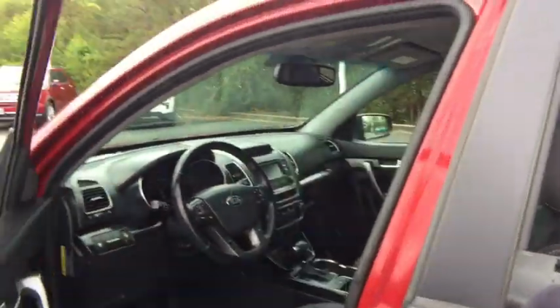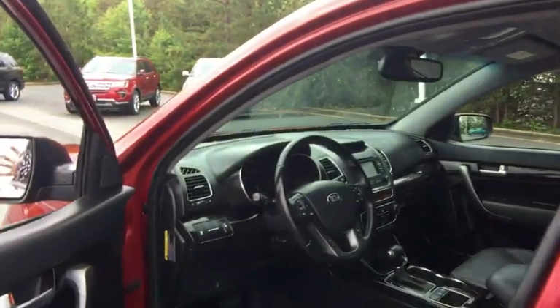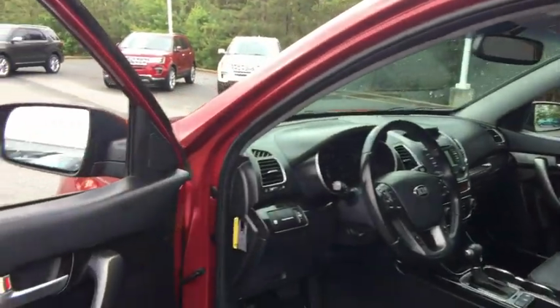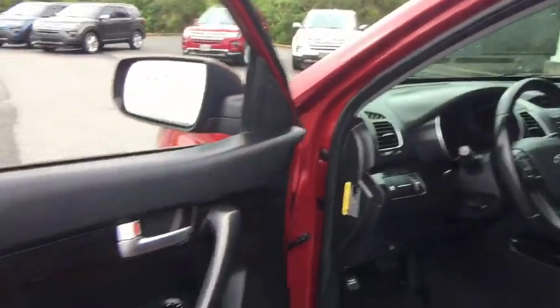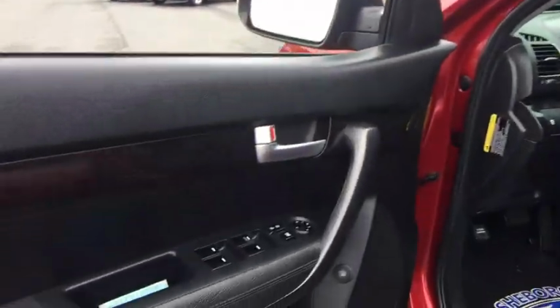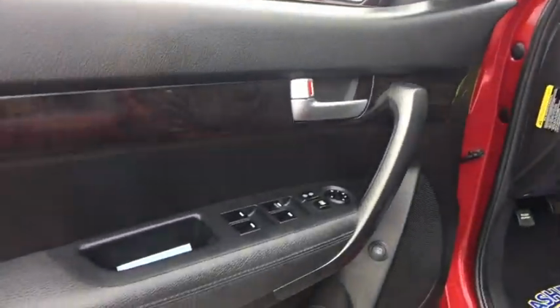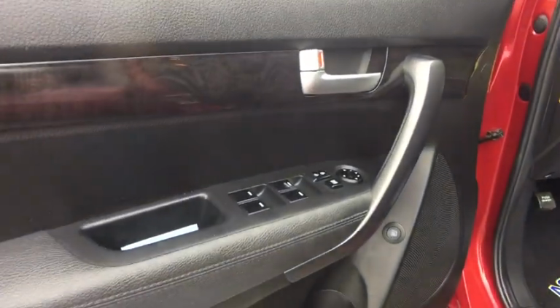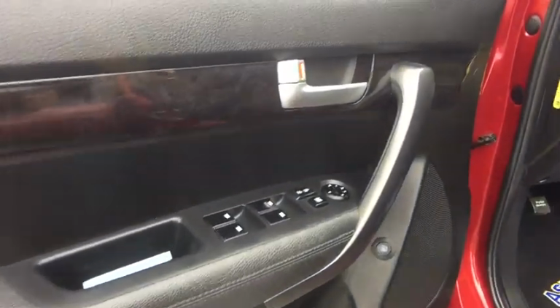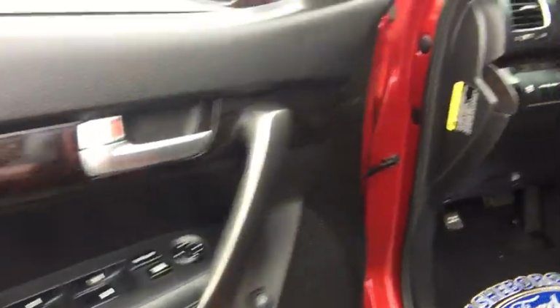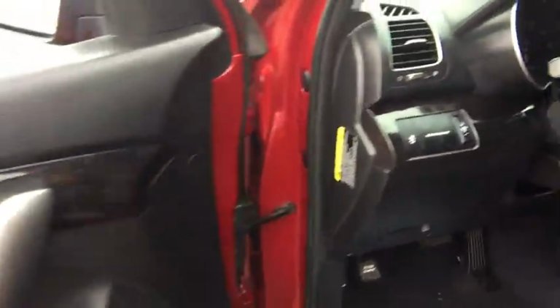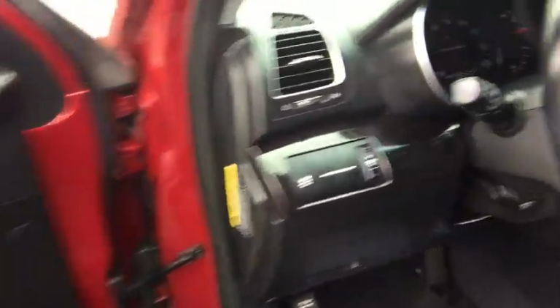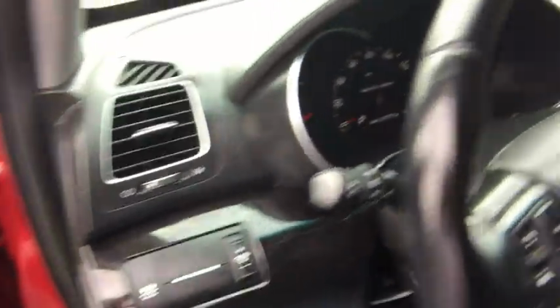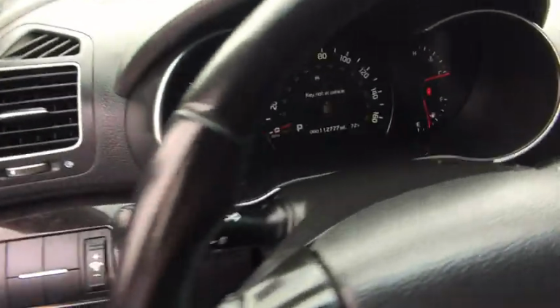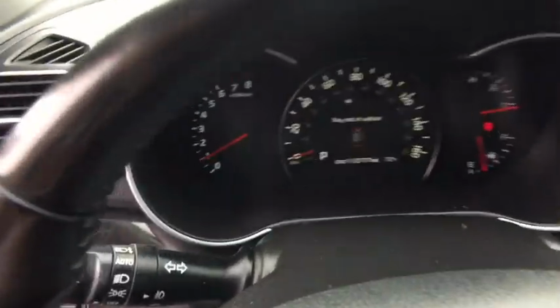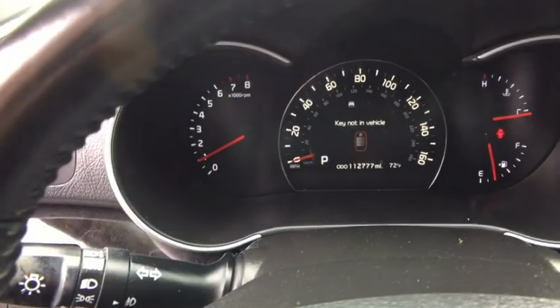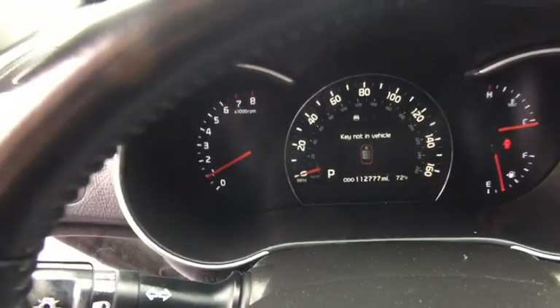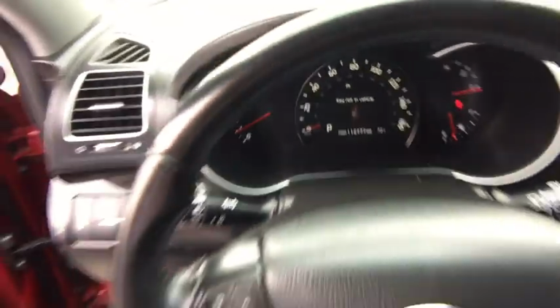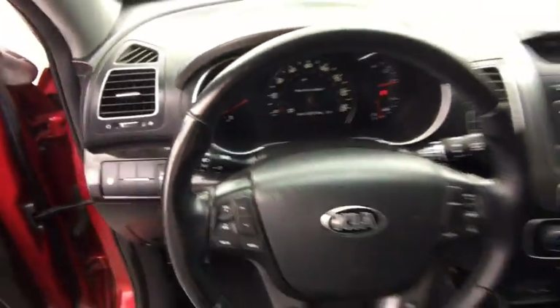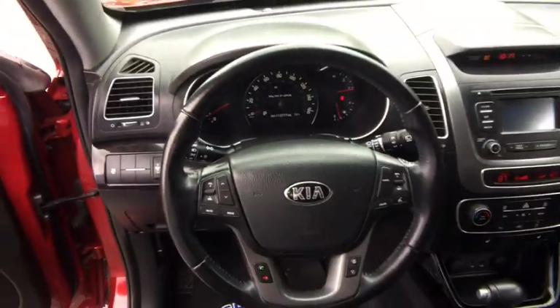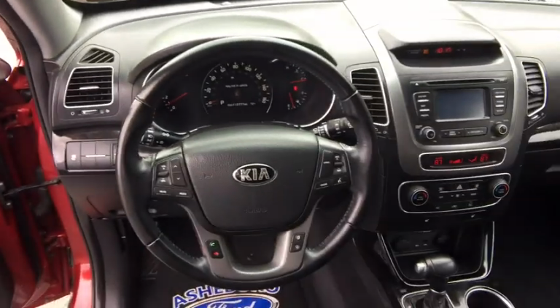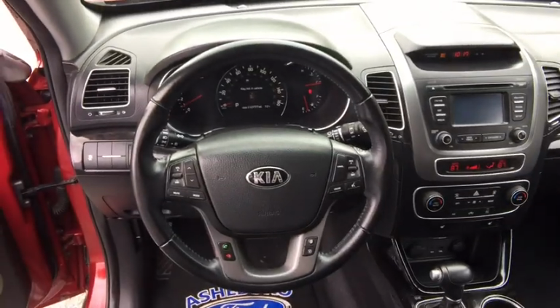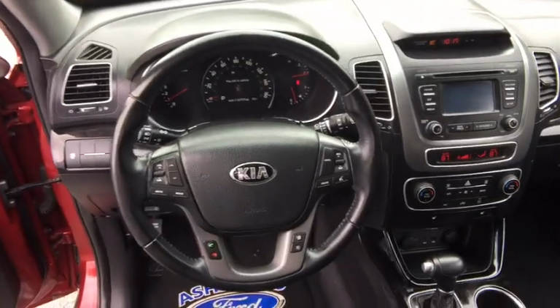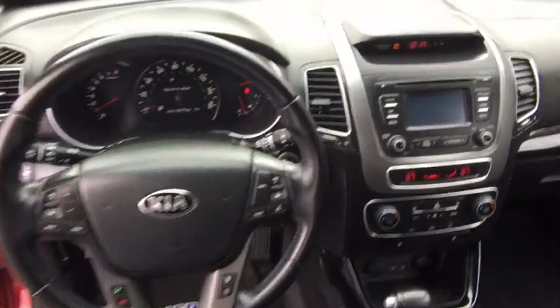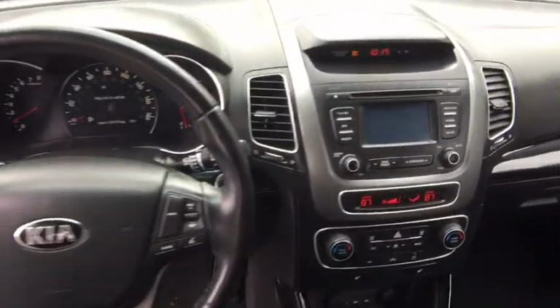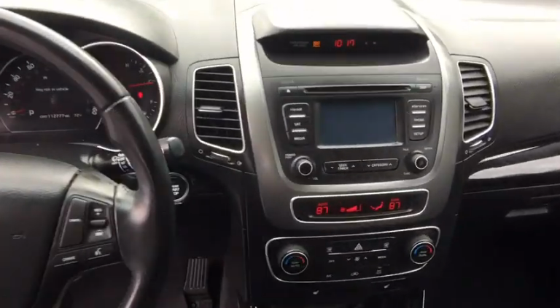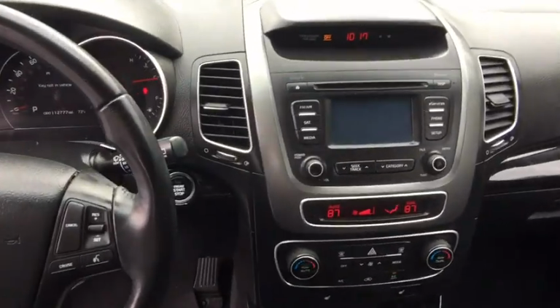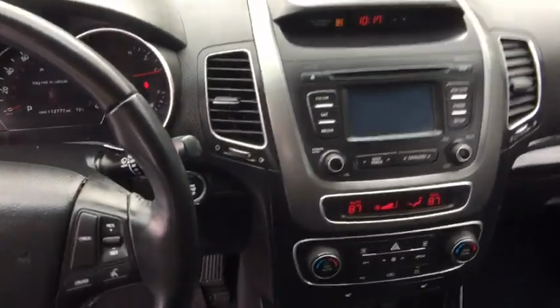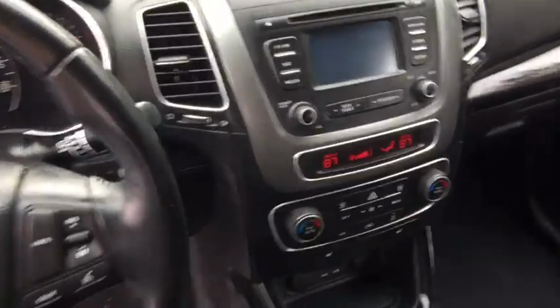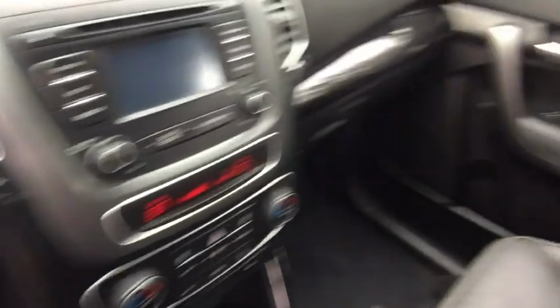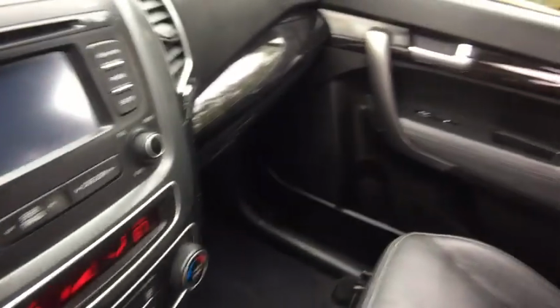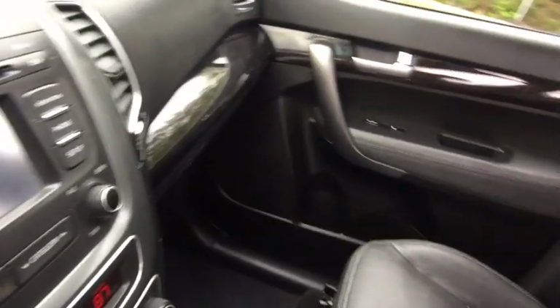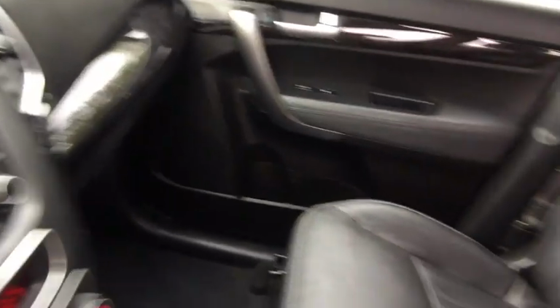Traction control, backup monitor, dual airbags, power steering, alloy wheels, AM FM stereo with CD player, four-wheel disc brakes, auto-dimming rear-view mirror, fog lamps, power windows.